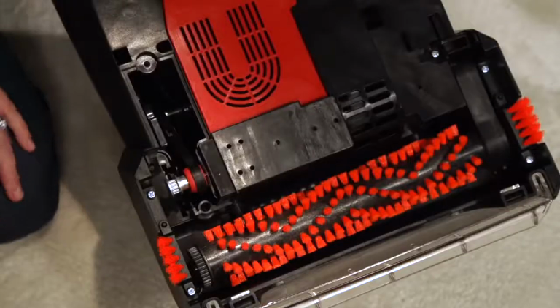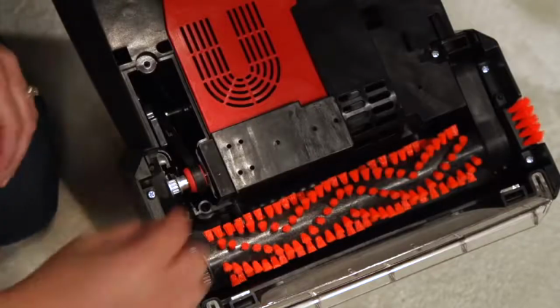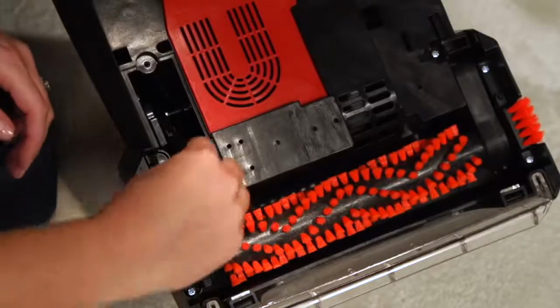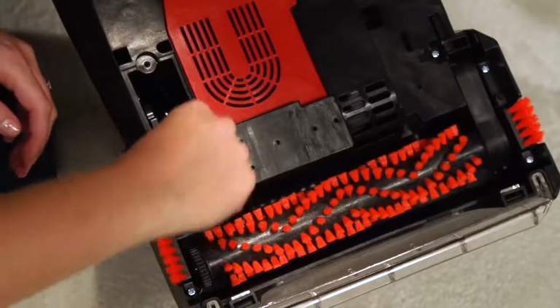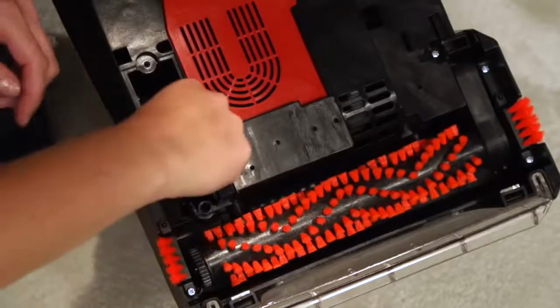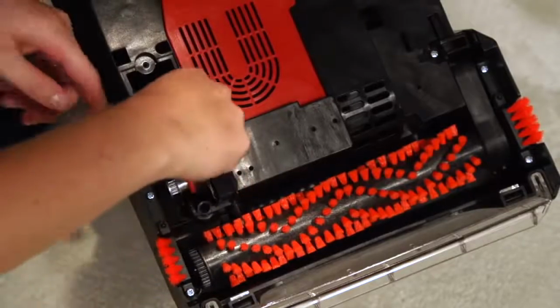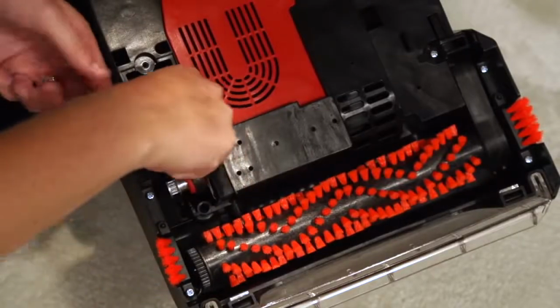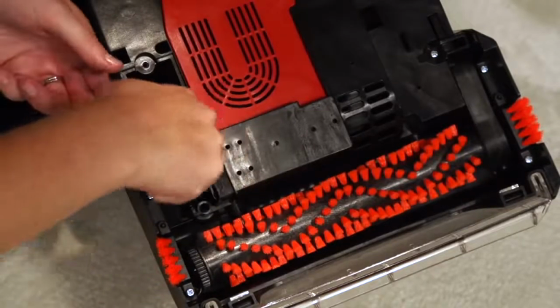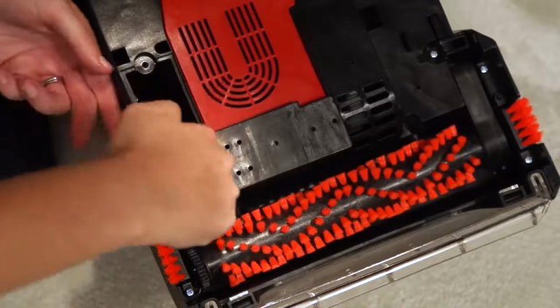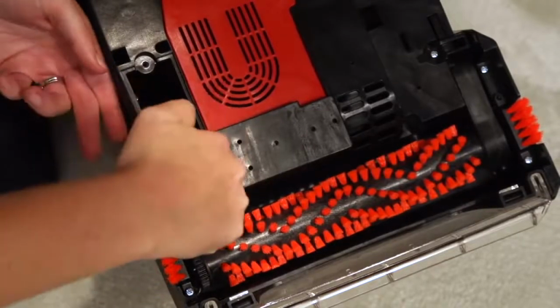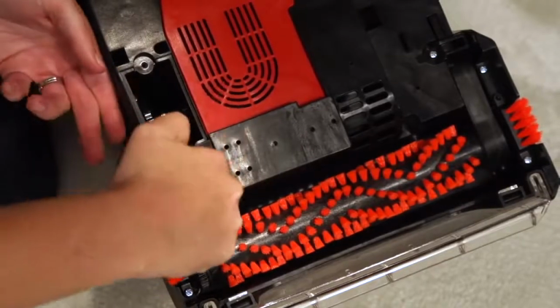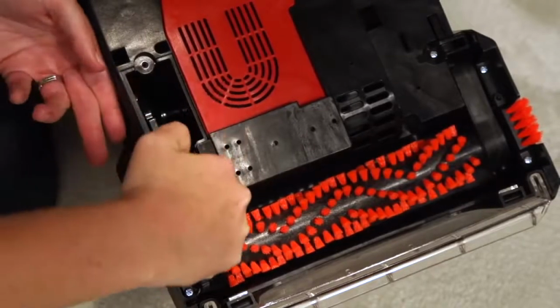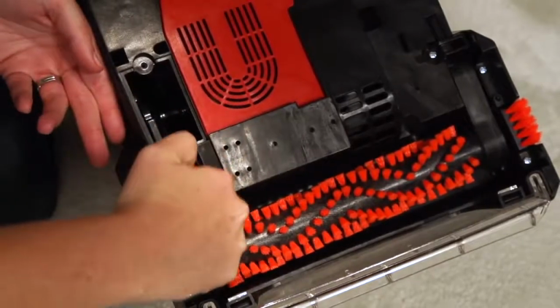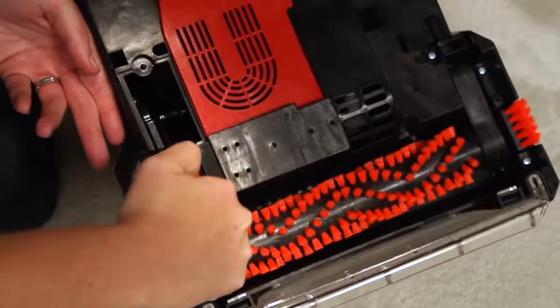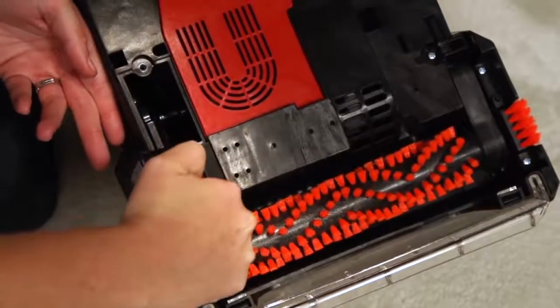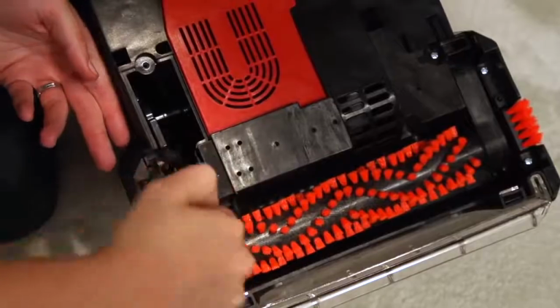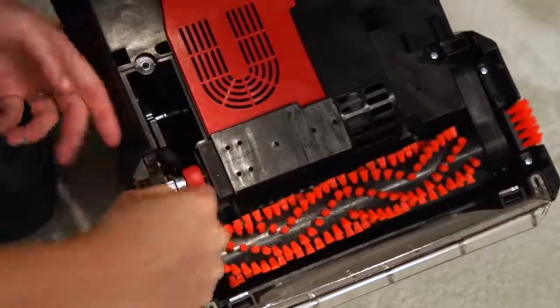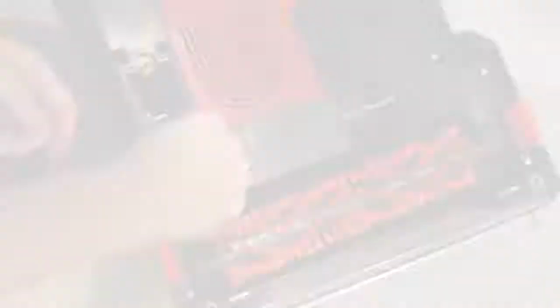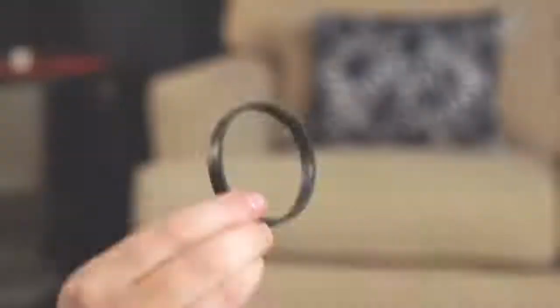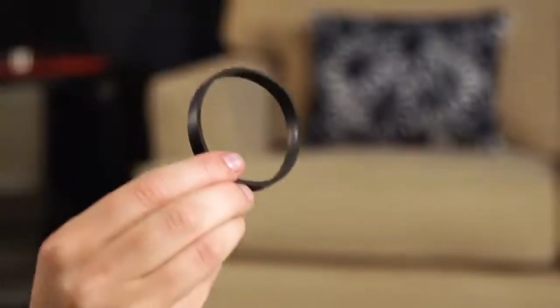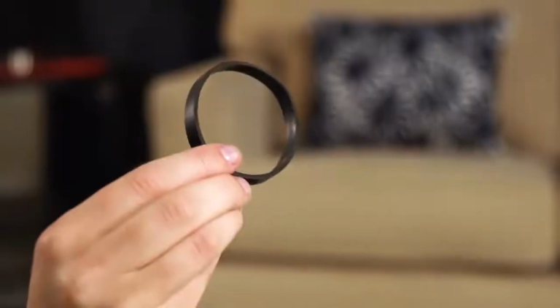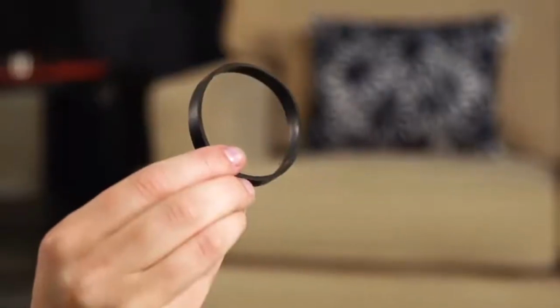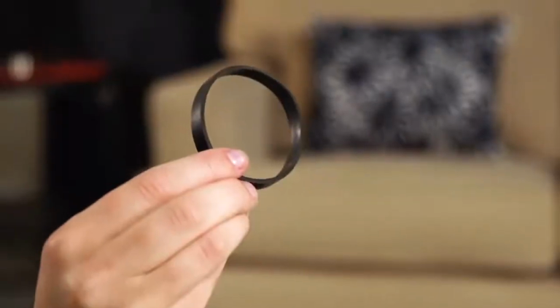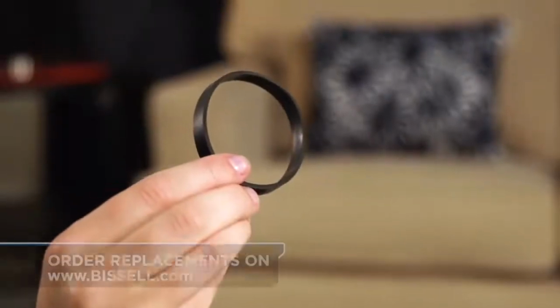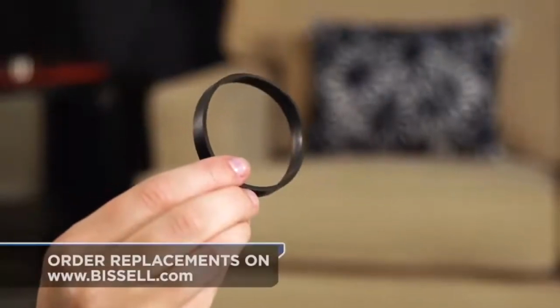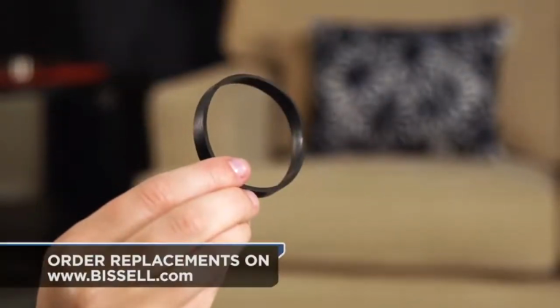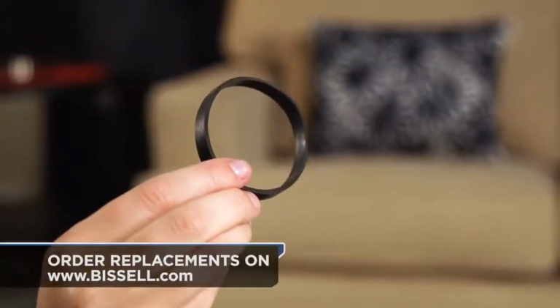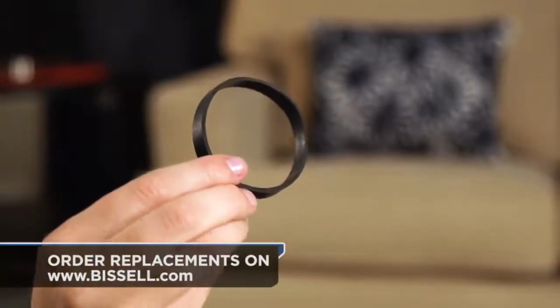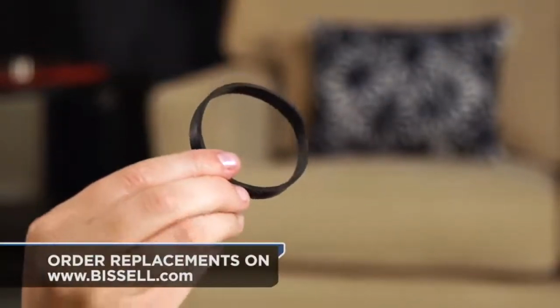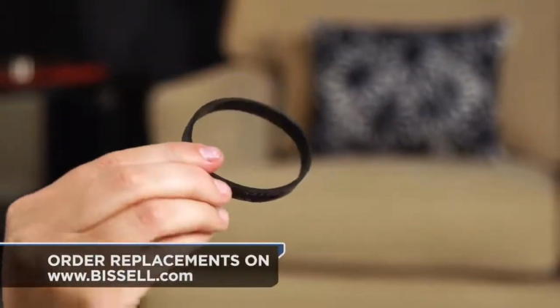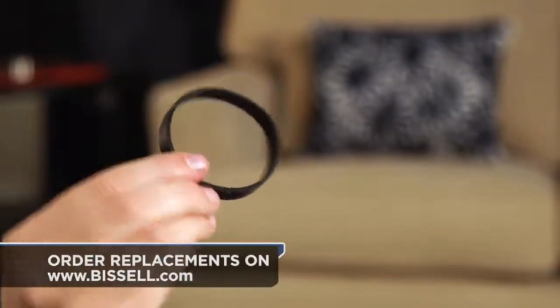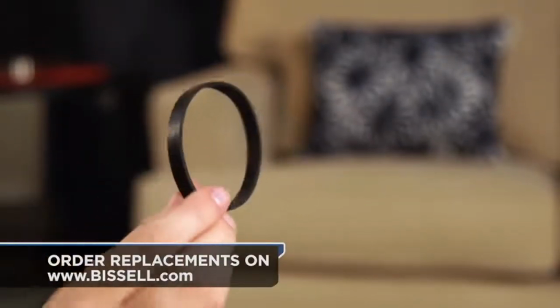Next, remove the pump belt — the smooth one — from the end of the brush and check for damage. If it's cracked or stretched, replace it with a new belt from Bissell.com.